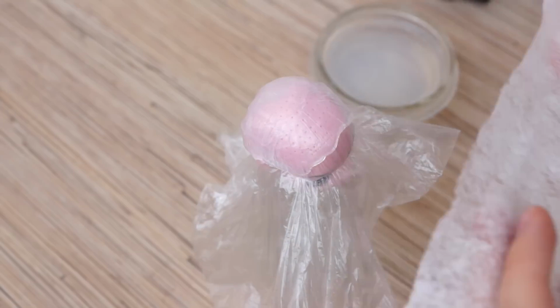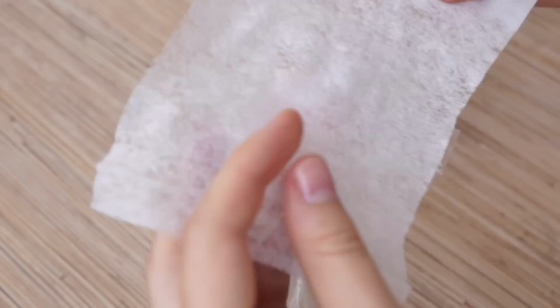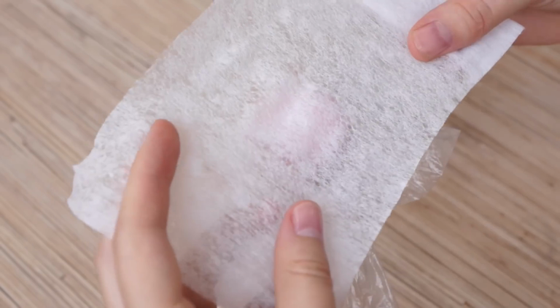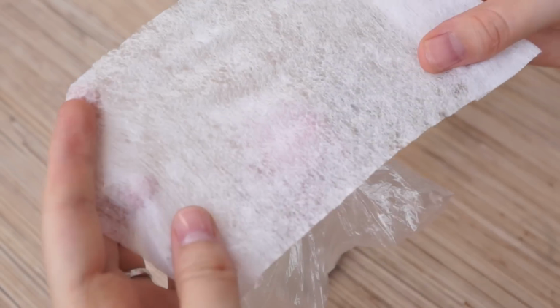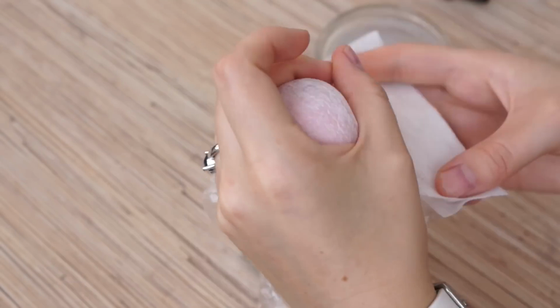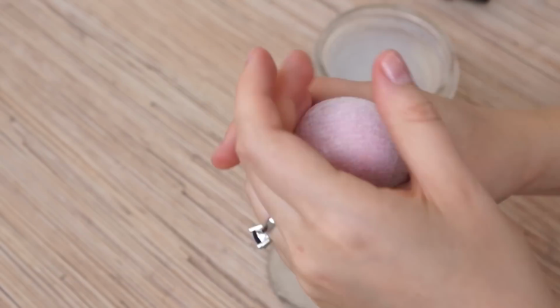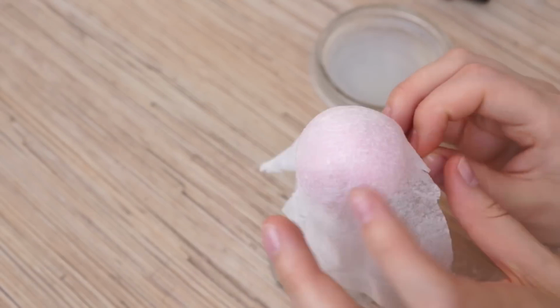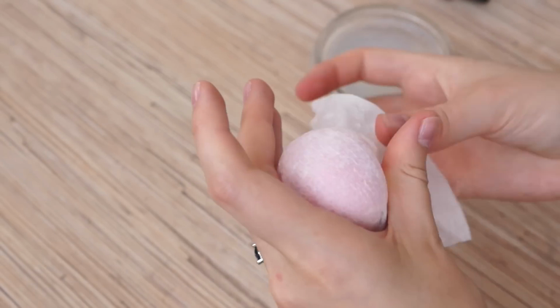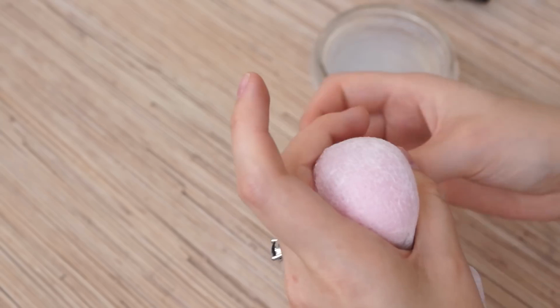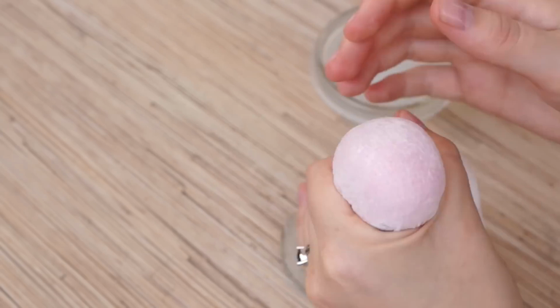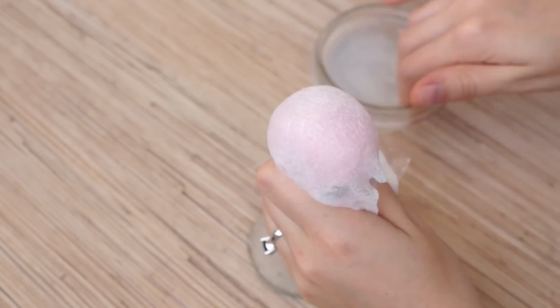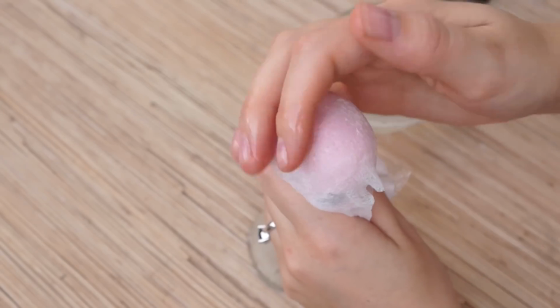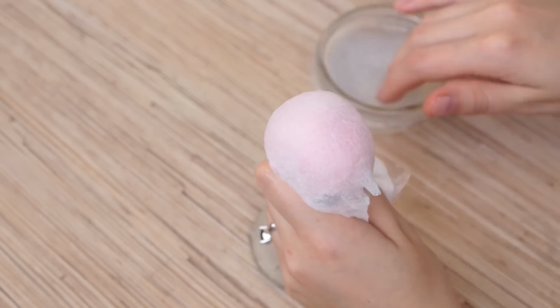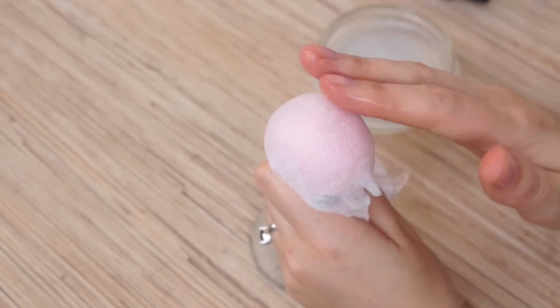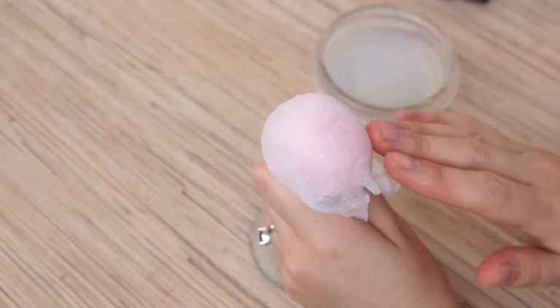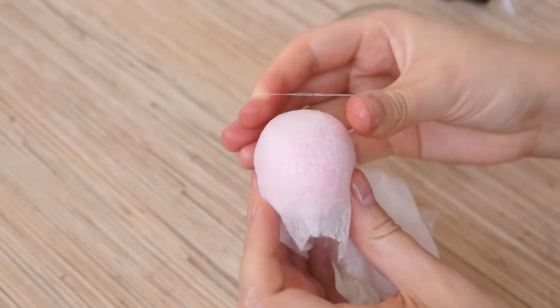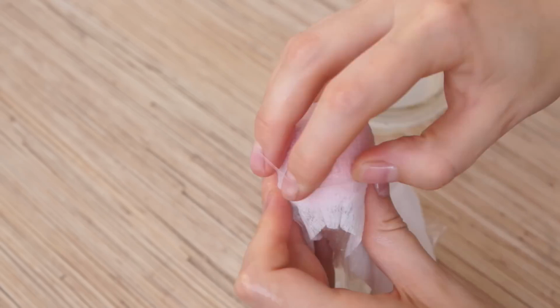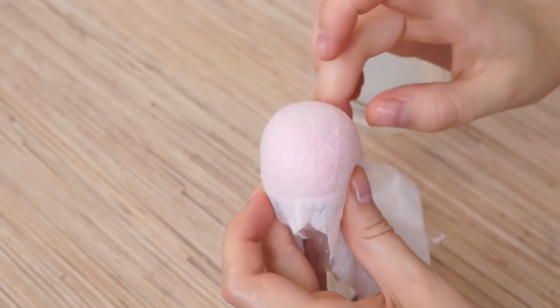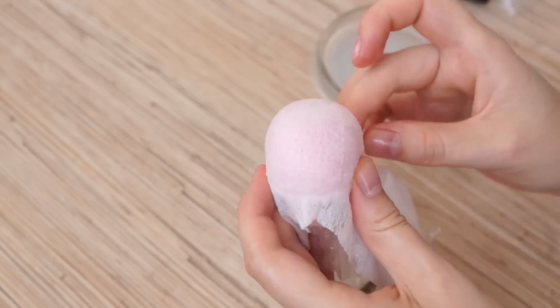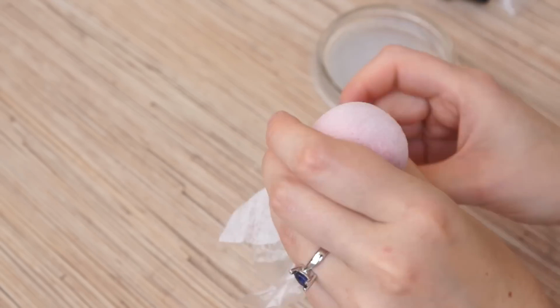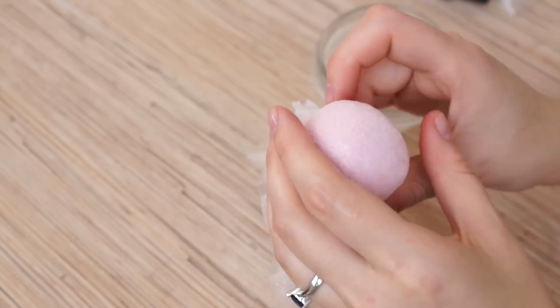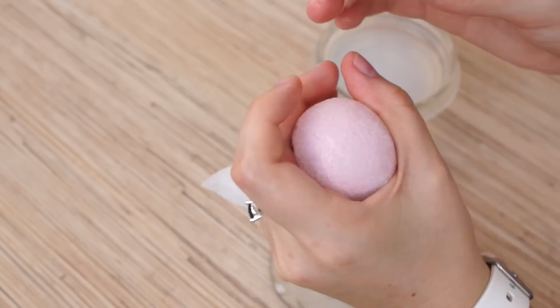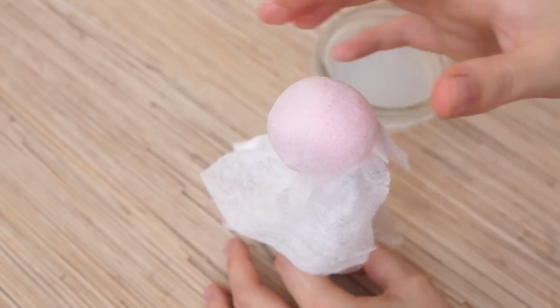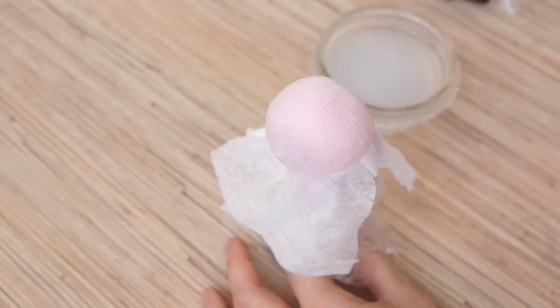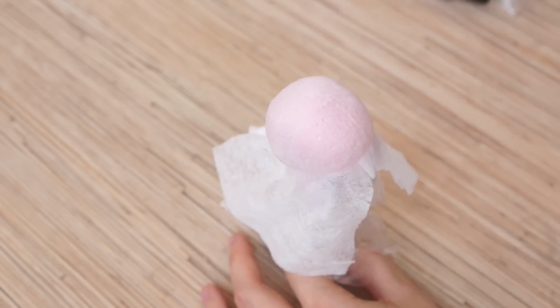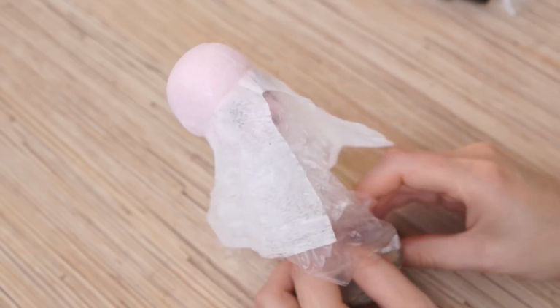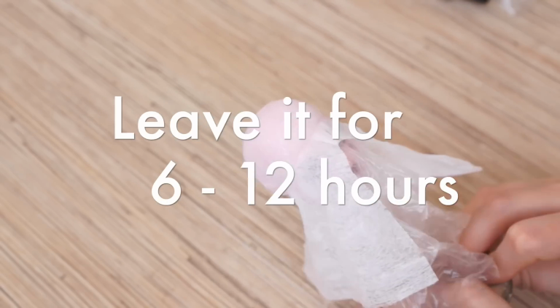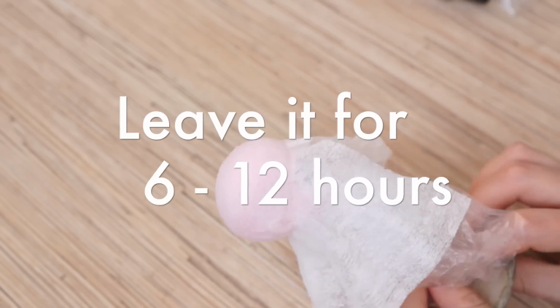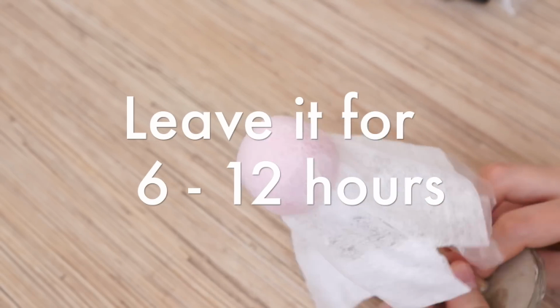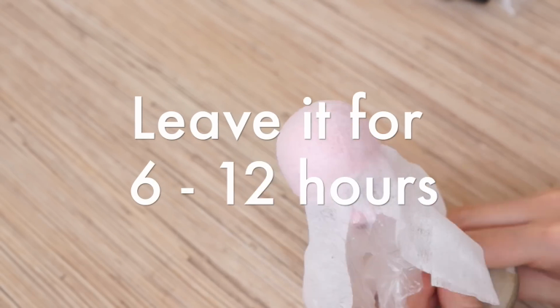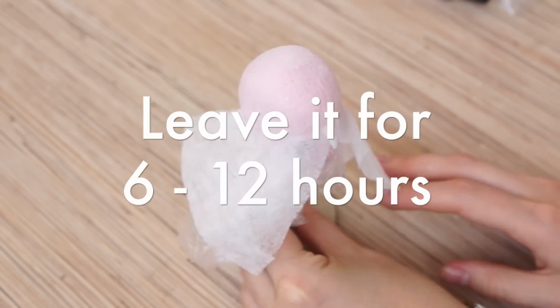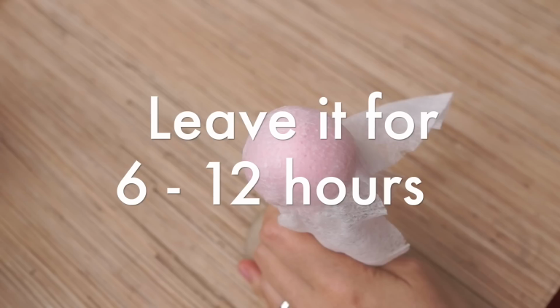Put the fabric on top. Try not to make any creases. Moisten with the soap water and hold it with the elastic. Leave it for 6 or 12 hours to dry.